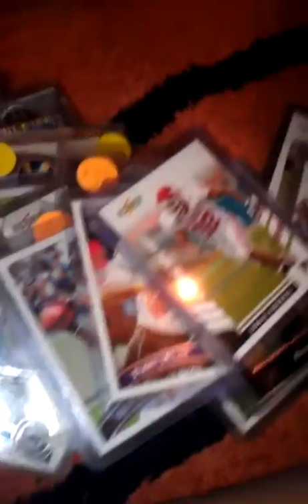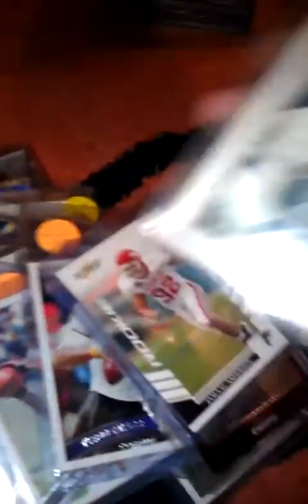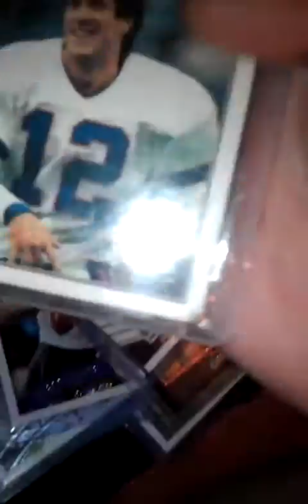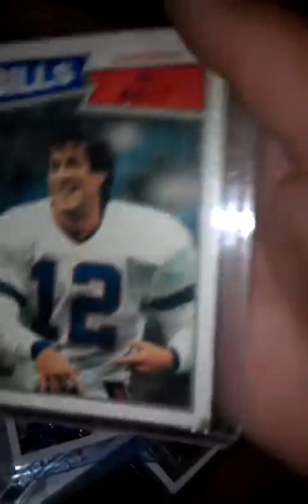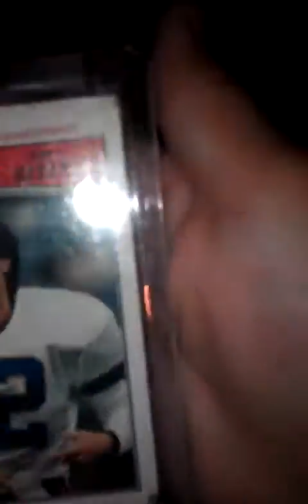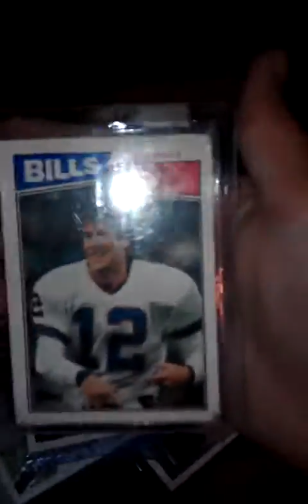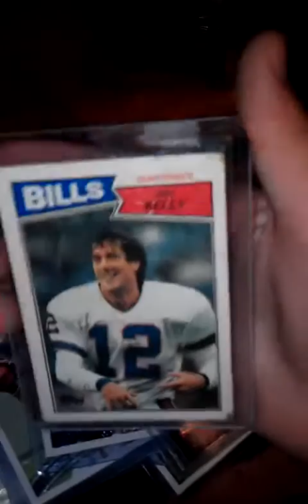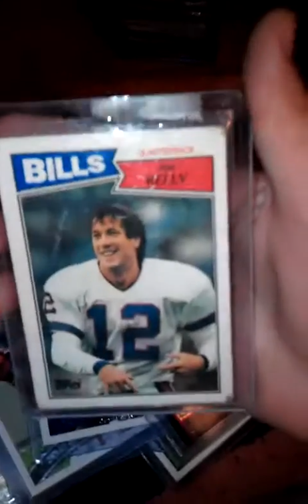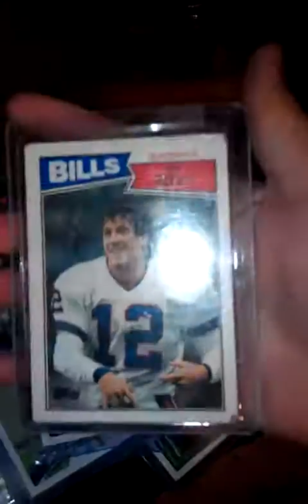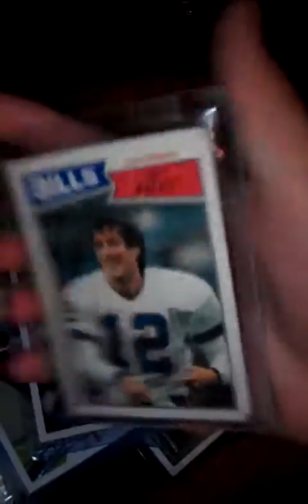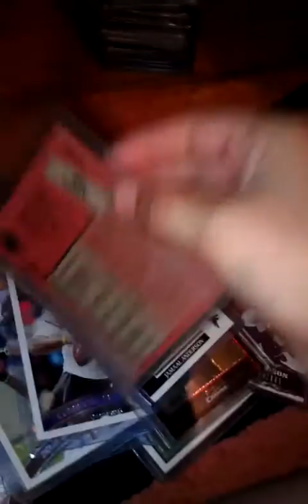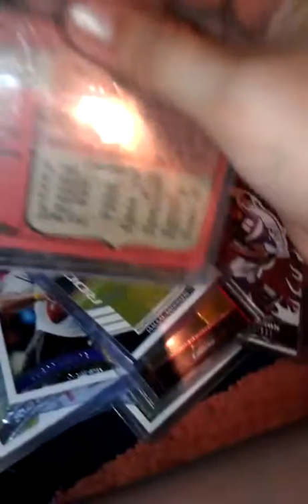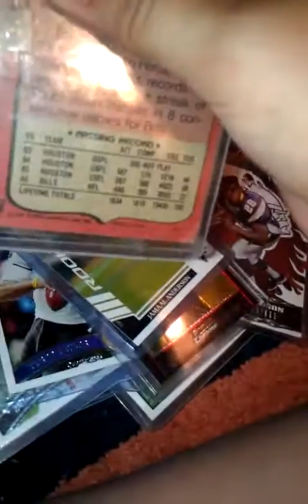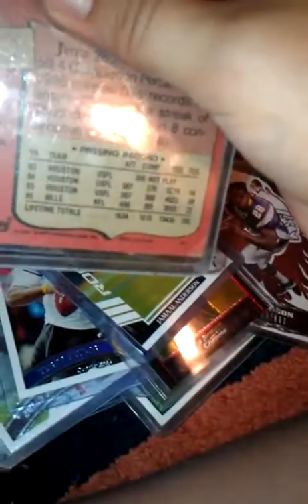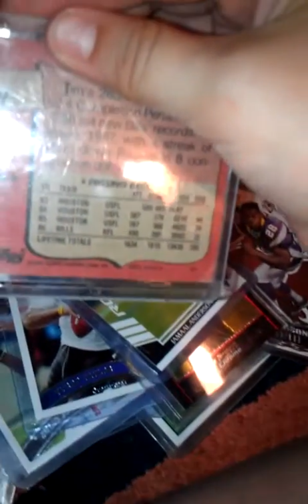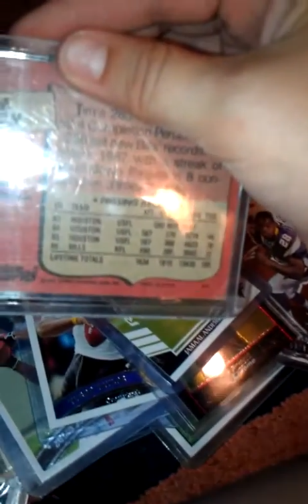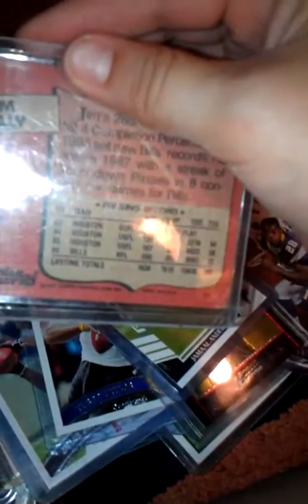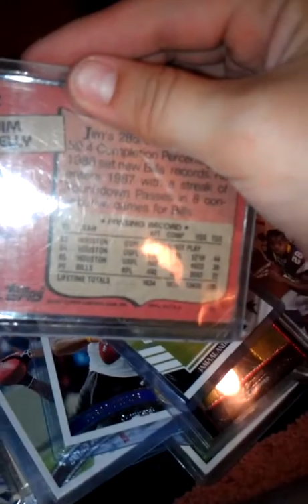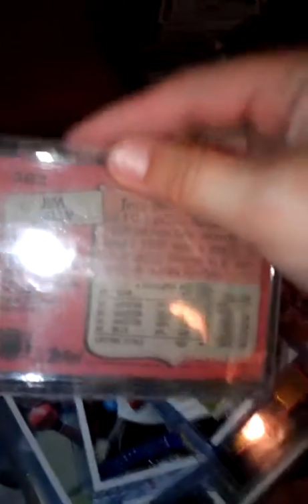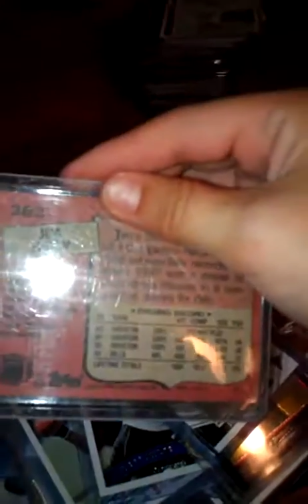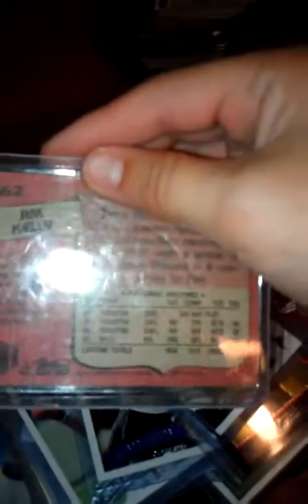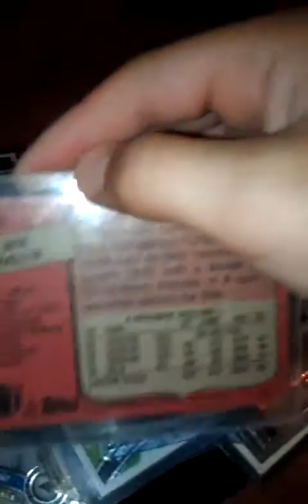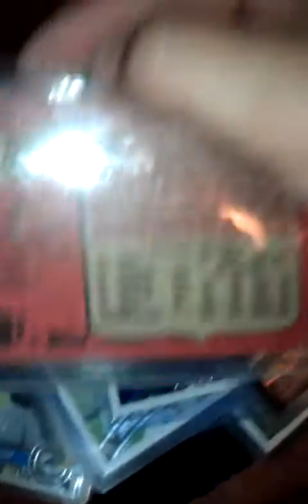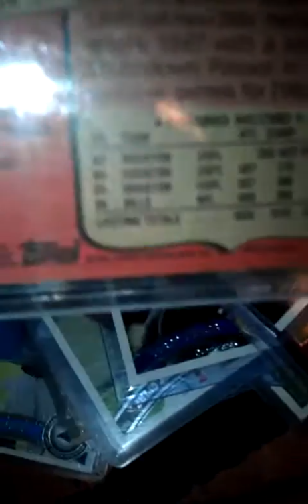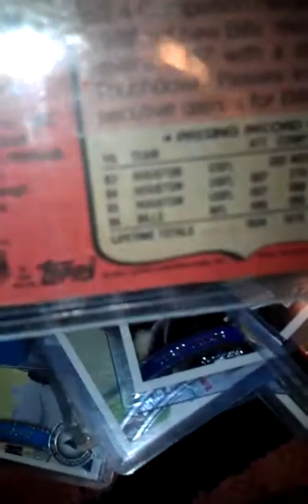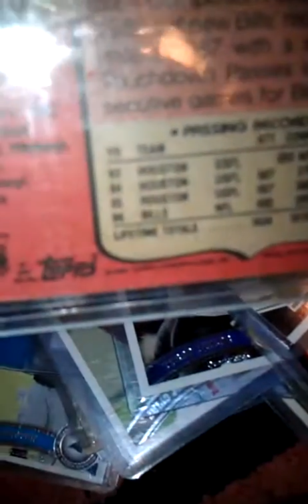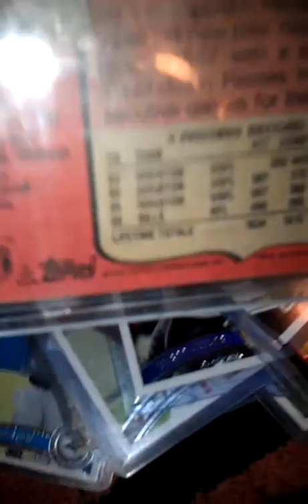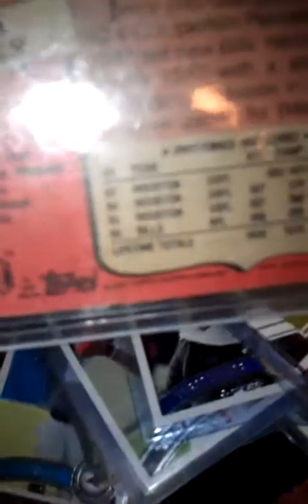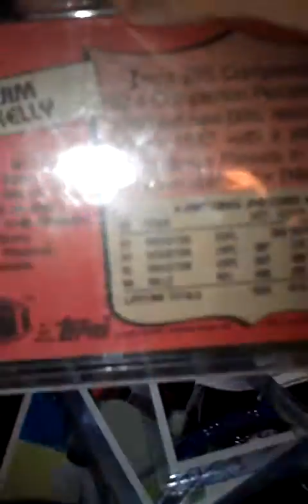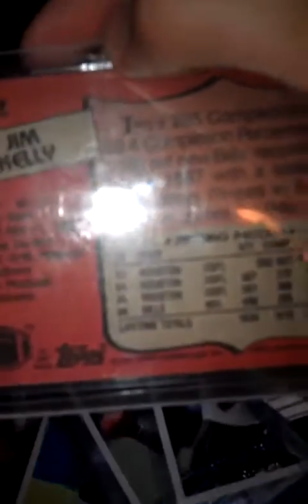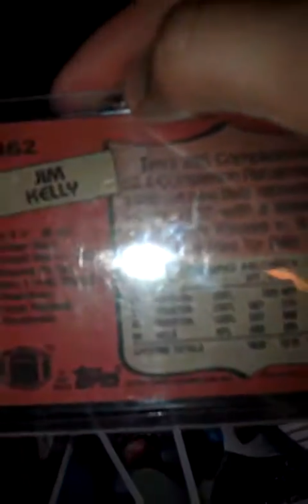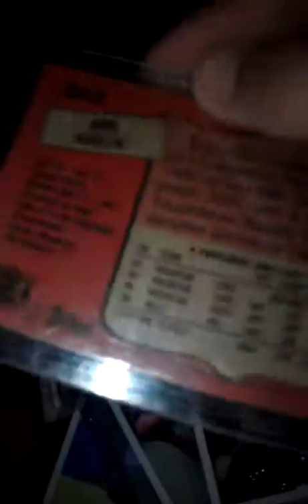And then last we have a Jim Kelly Bills card. This is Jim Kelly's rookie year - yes it is for the NFL. There it is, rookie card. He played in the USFL with Houston for three years and then came to the Bills.